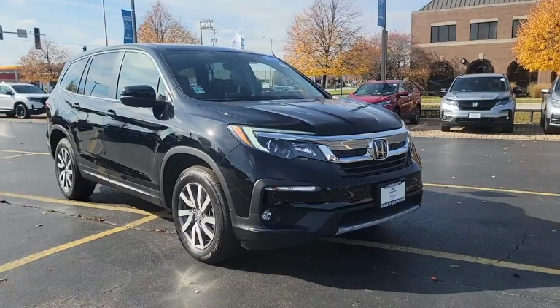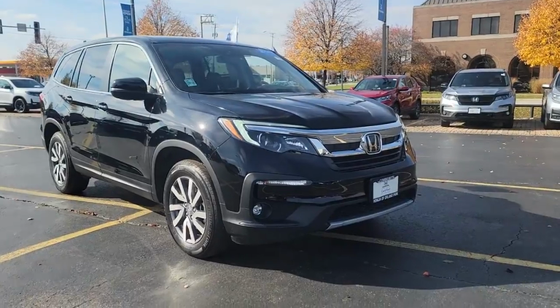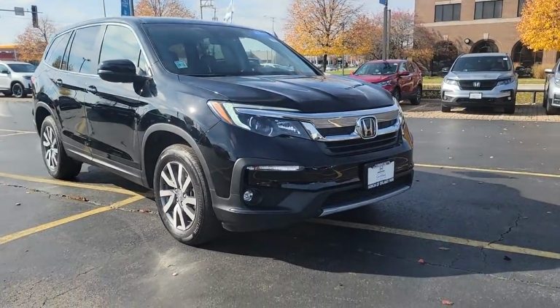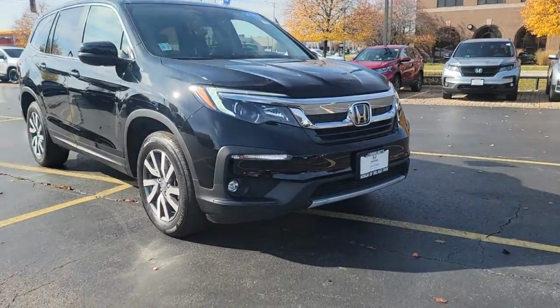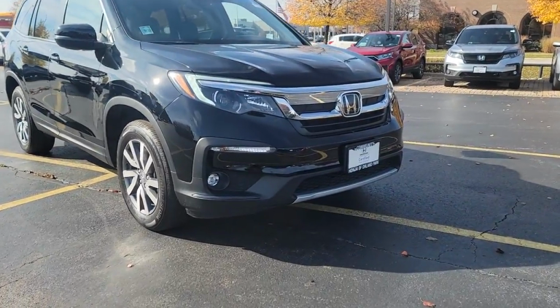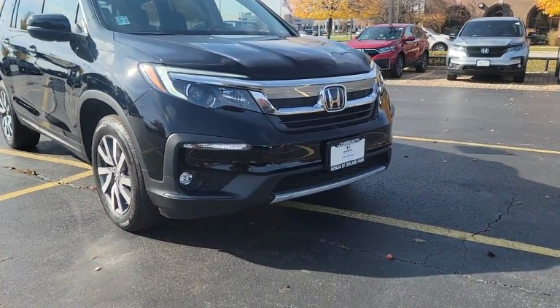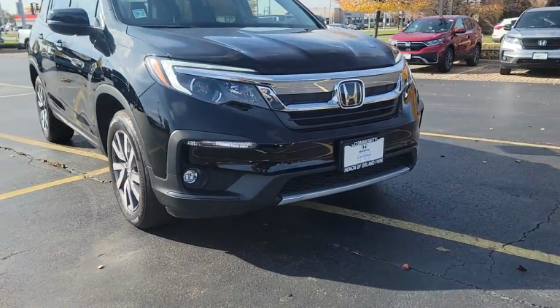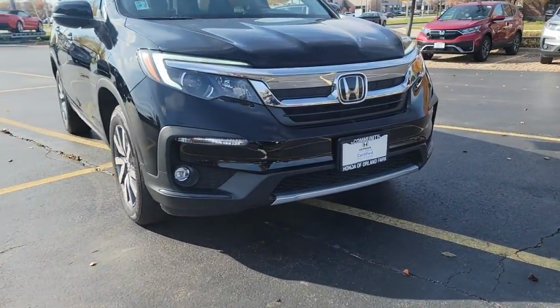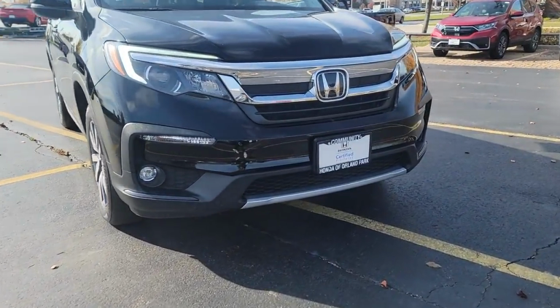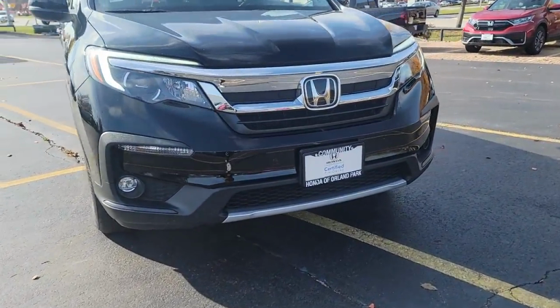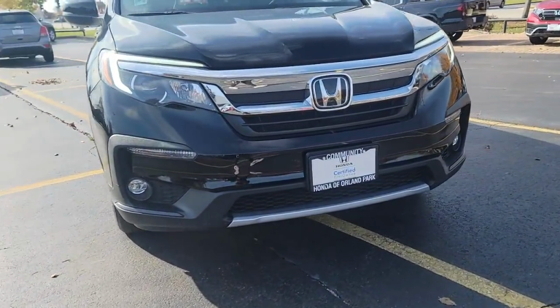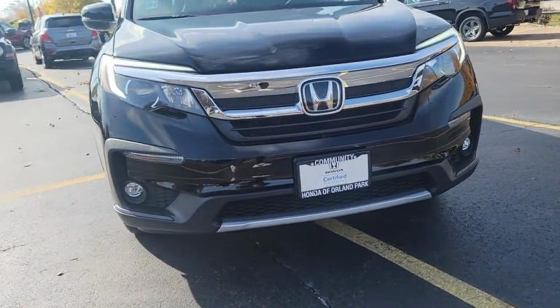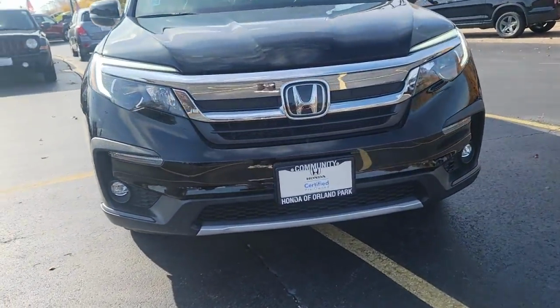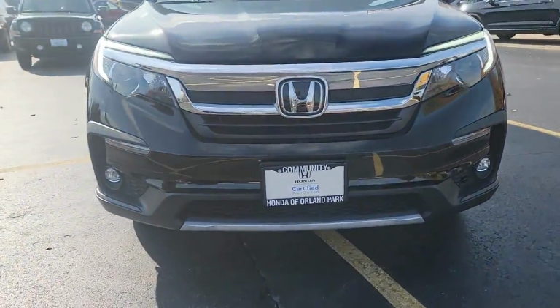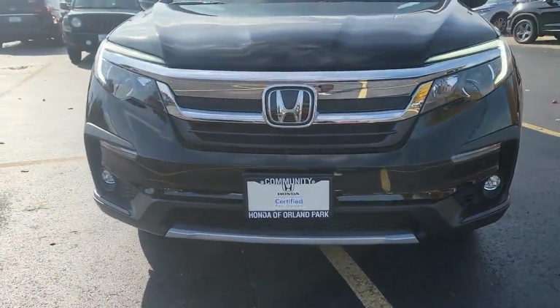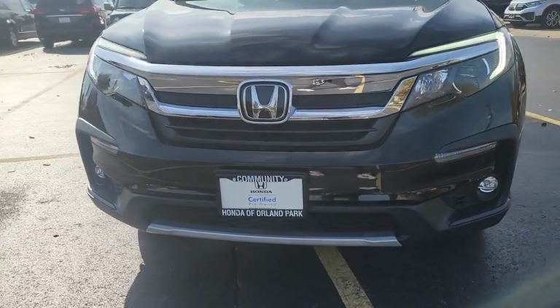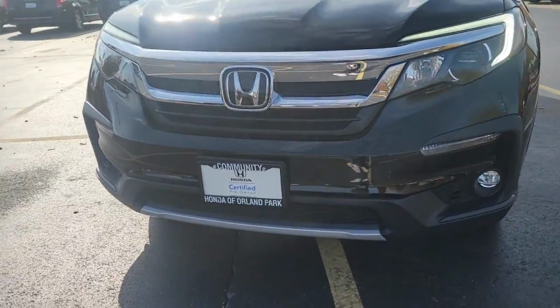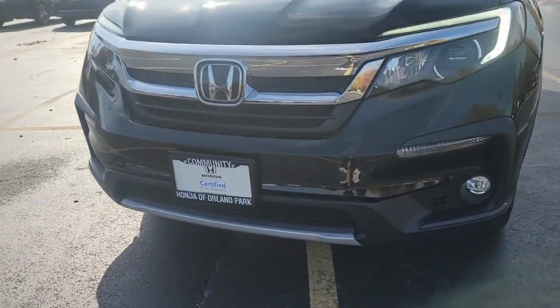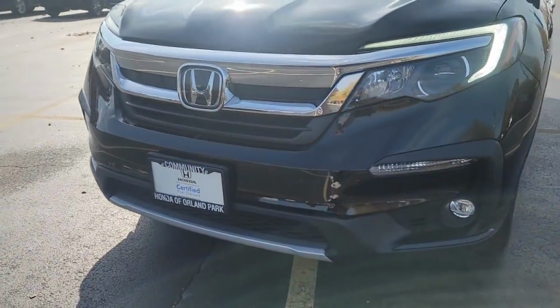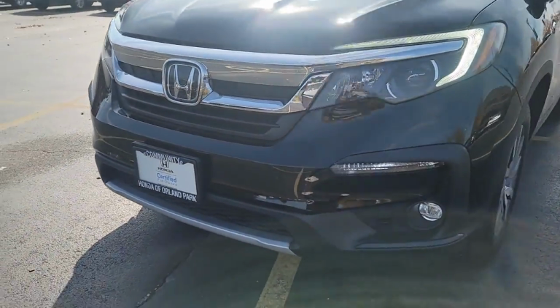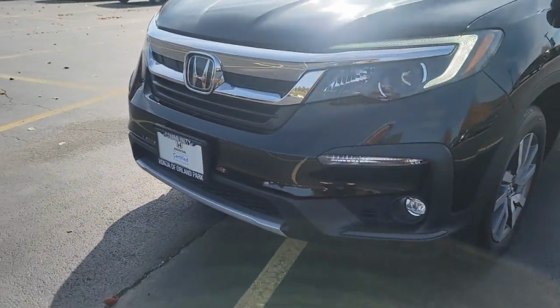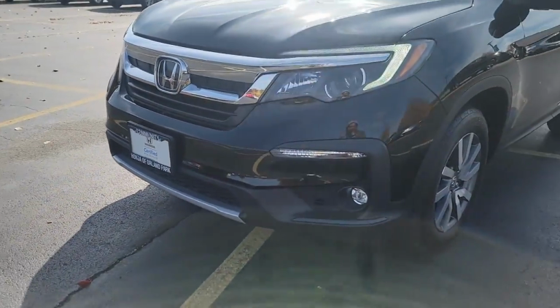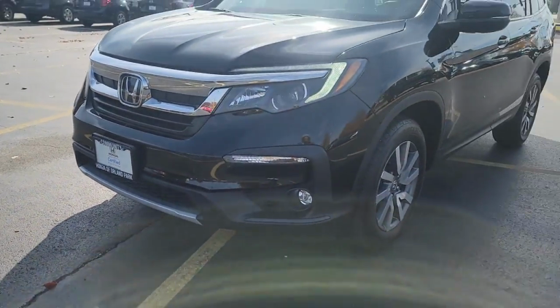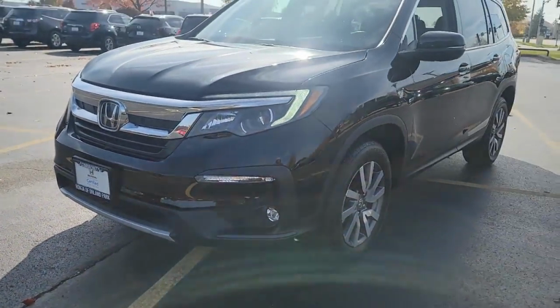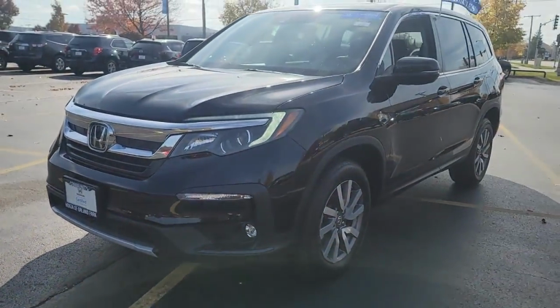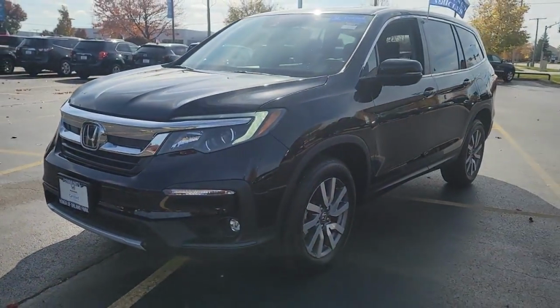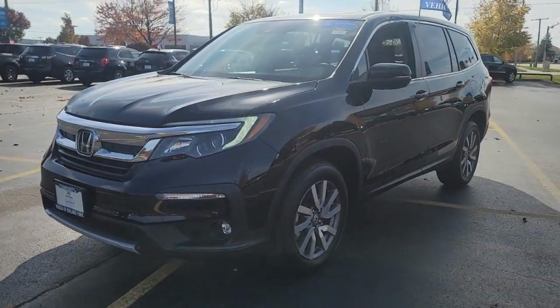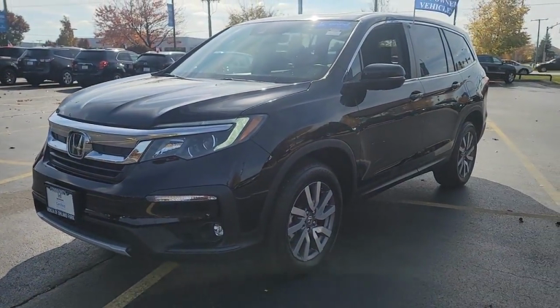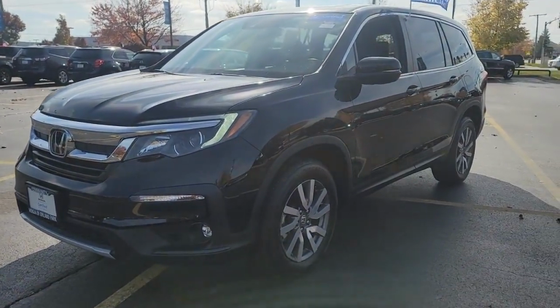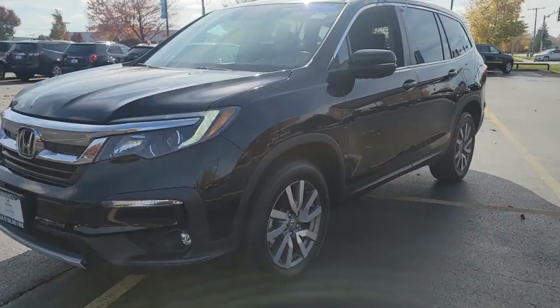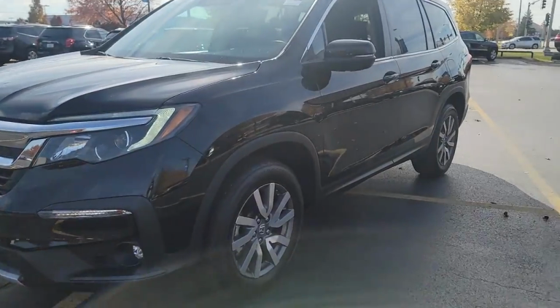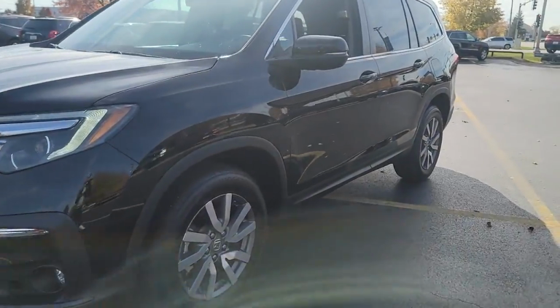Get acquainted with the 2020 Honda Pilot. With less than 35,000 miles on the odometer, this vehicle provides excellent value.